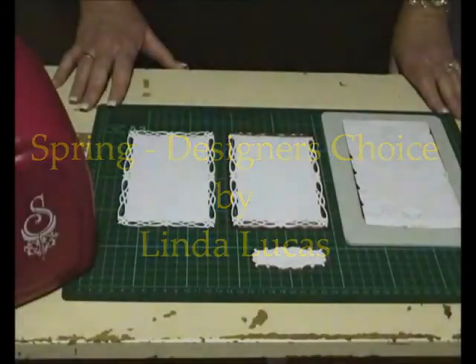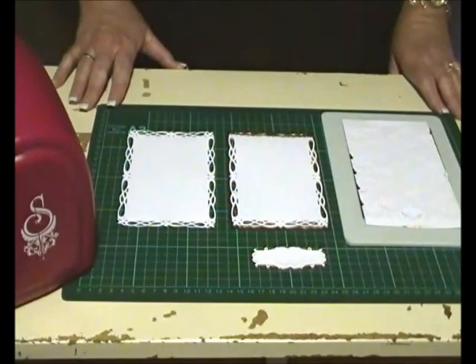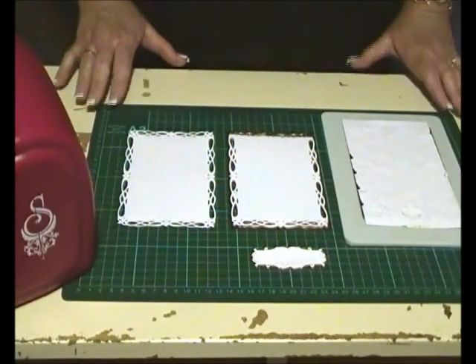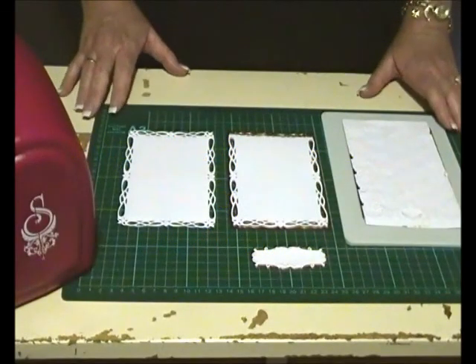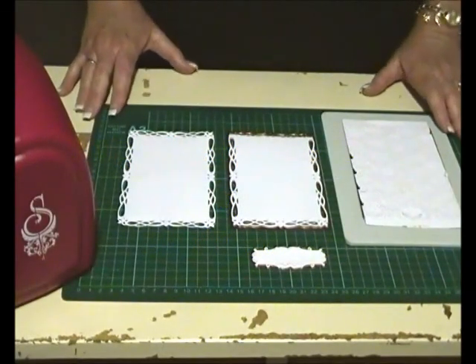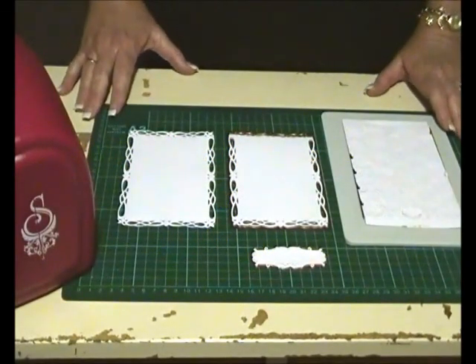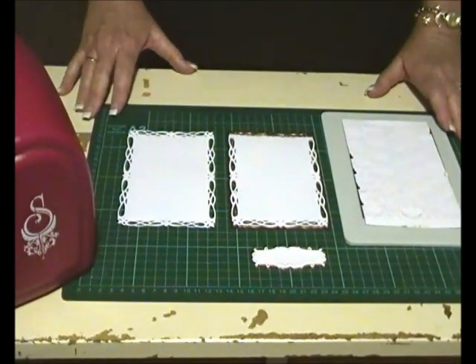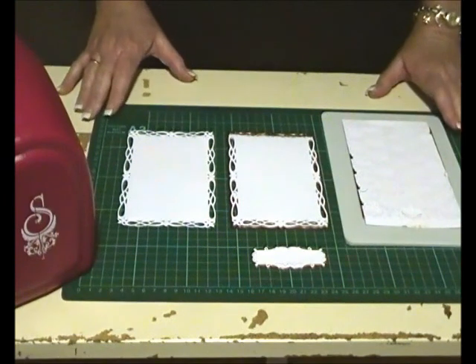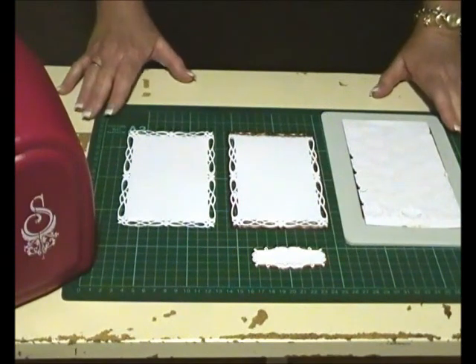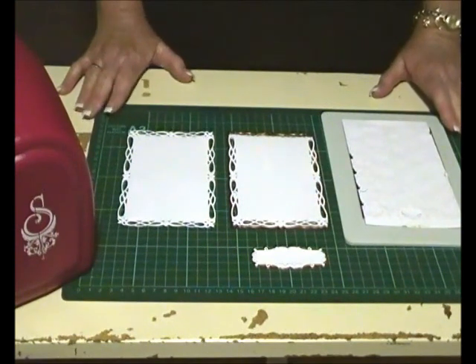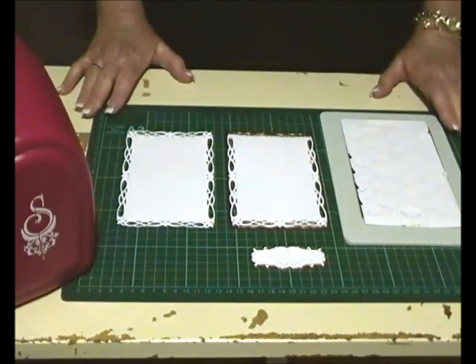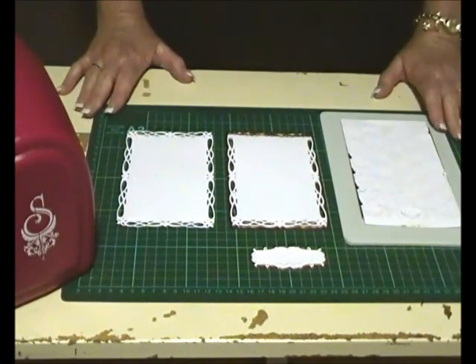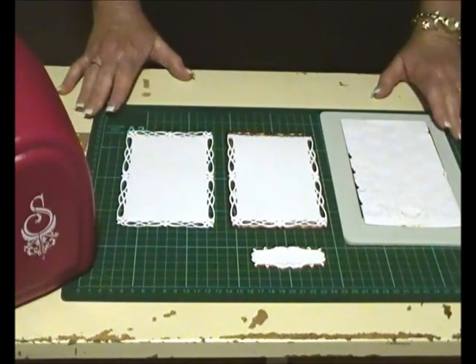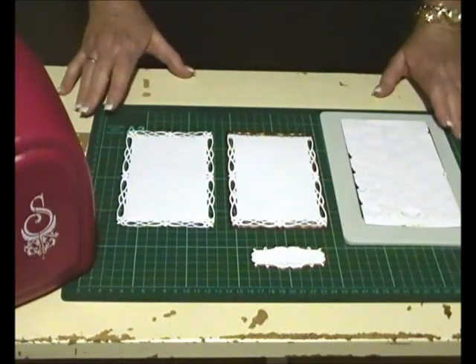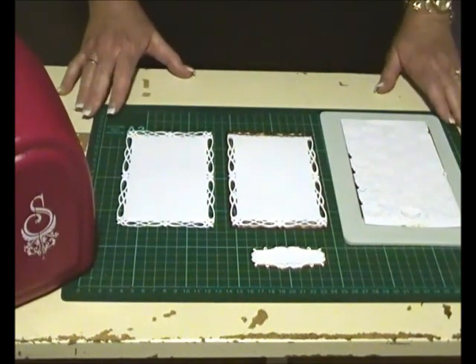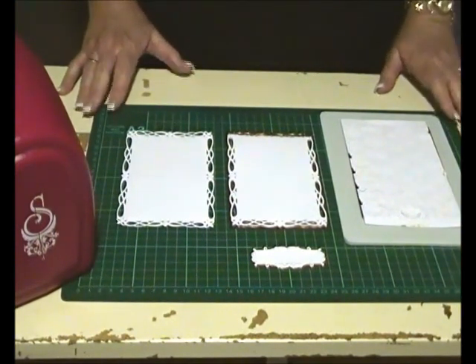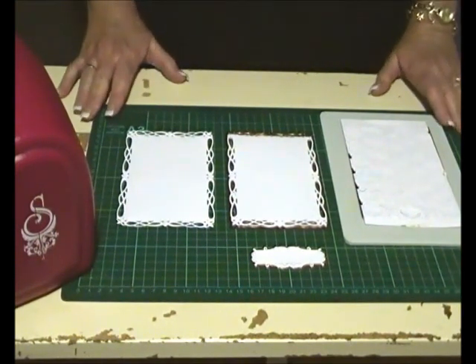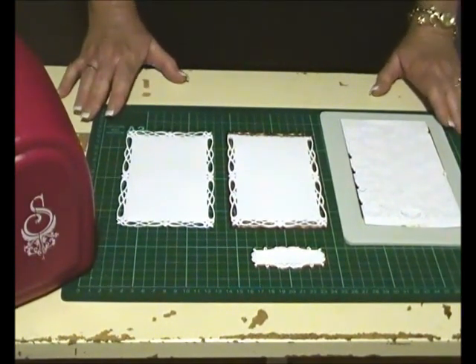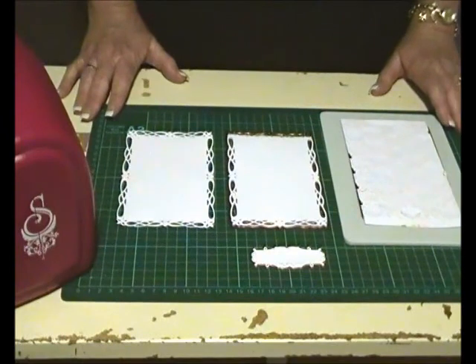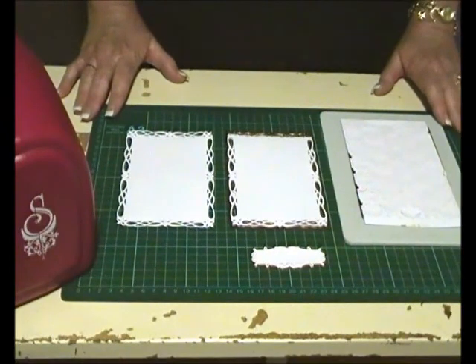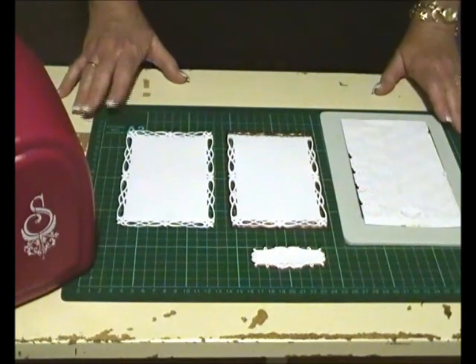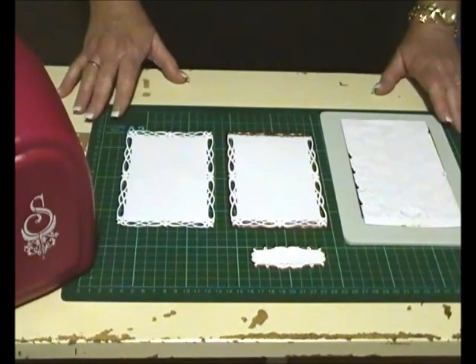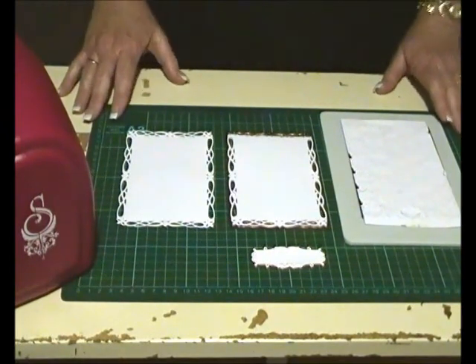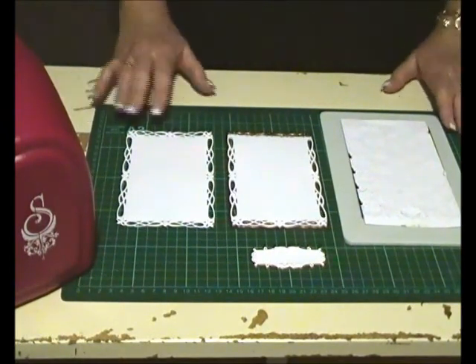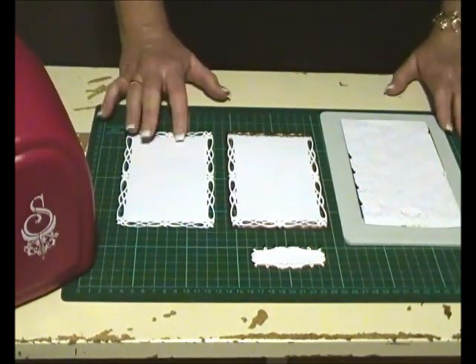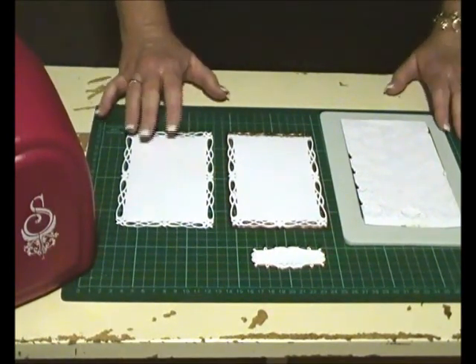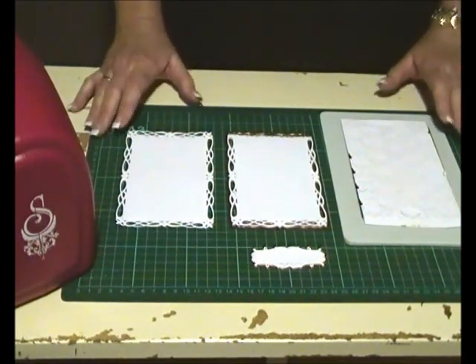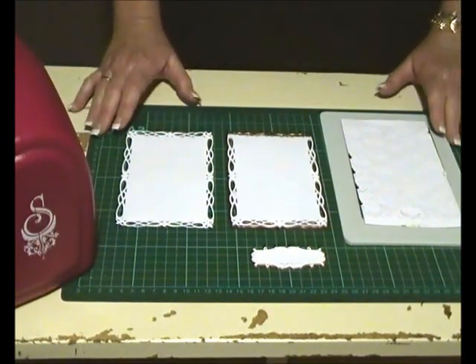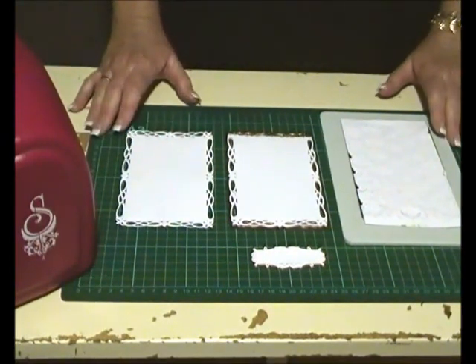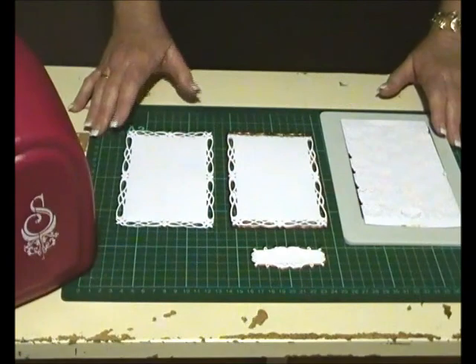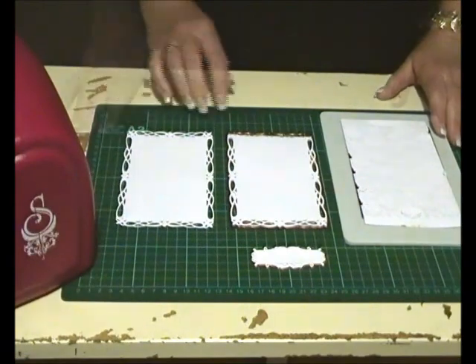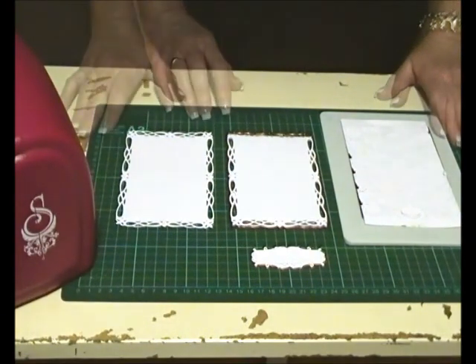Hello, I'm Linda with the Spellbinders Tuesday video tutorial. We're keeping along in the spring theme and today it's designer's choice. I wanted to show you two of my favorite dies that are great for making spring-based cards.